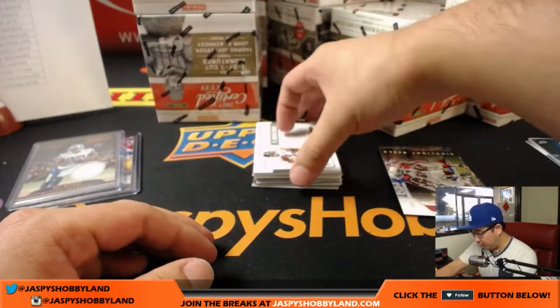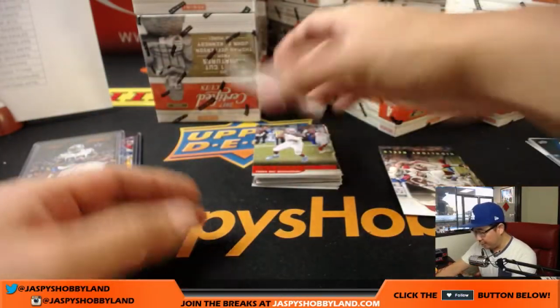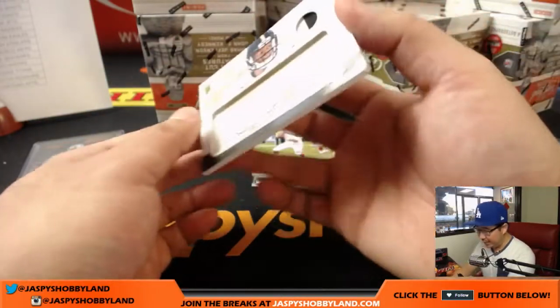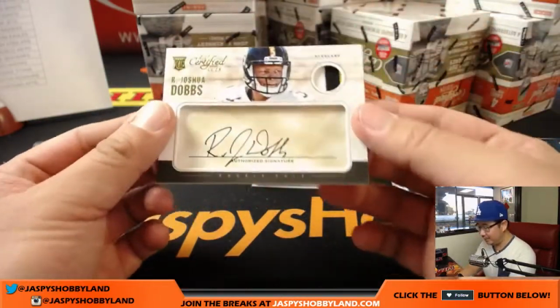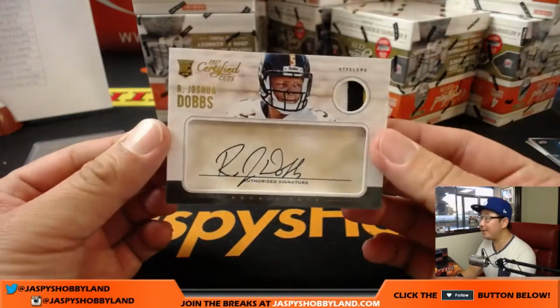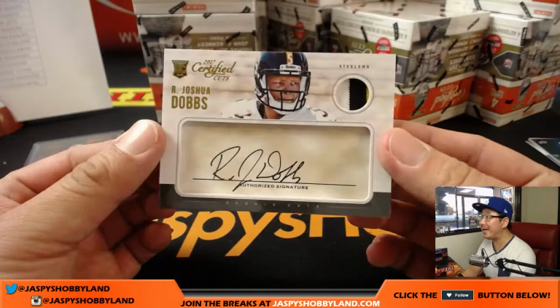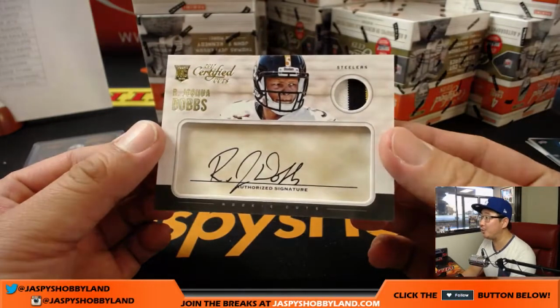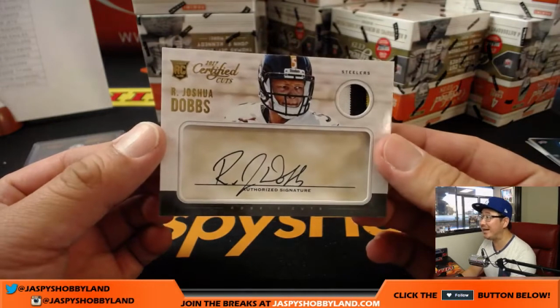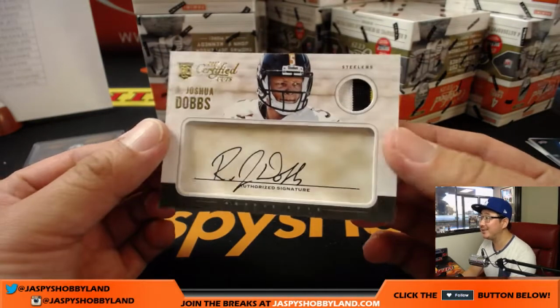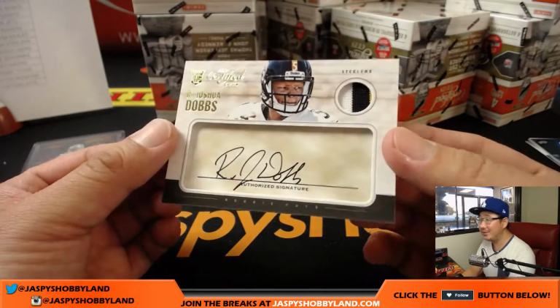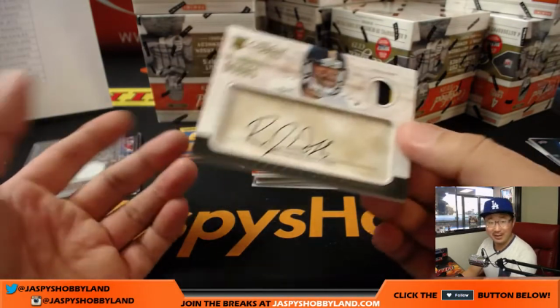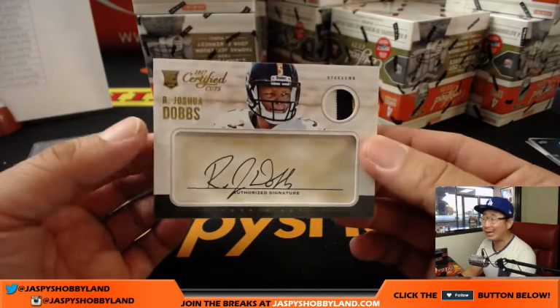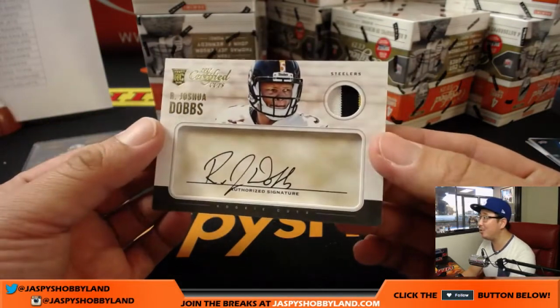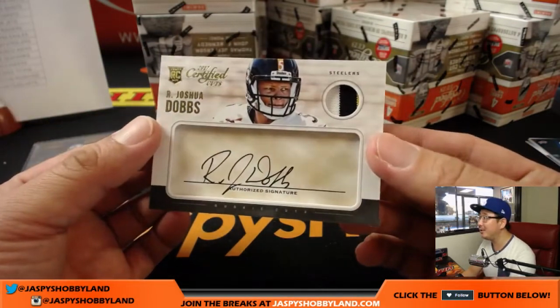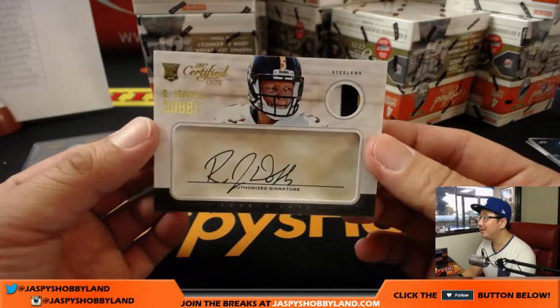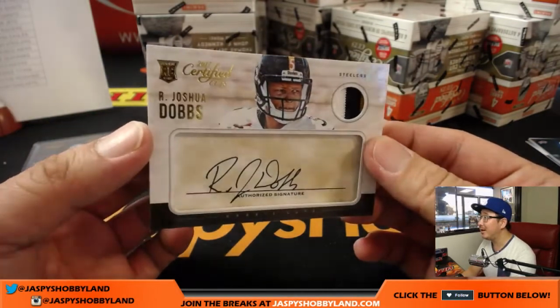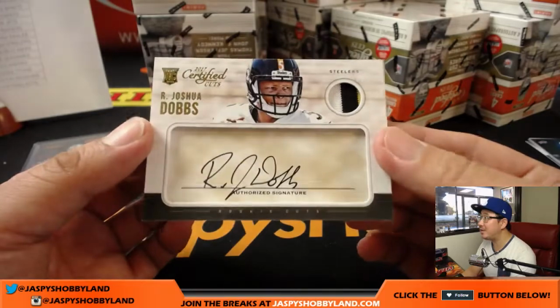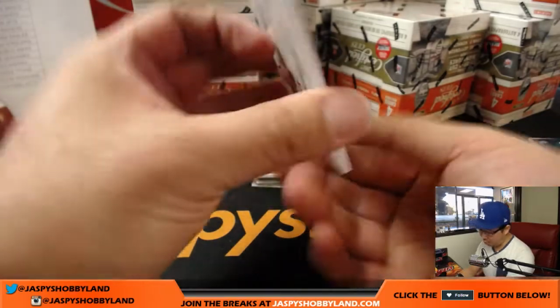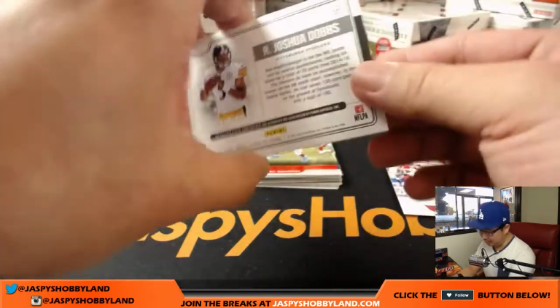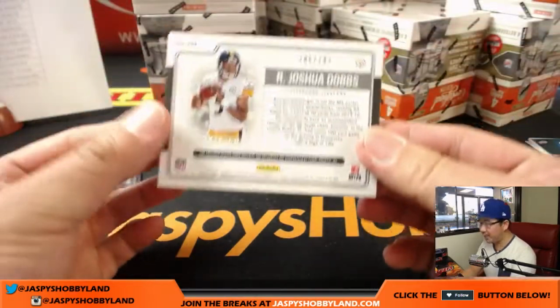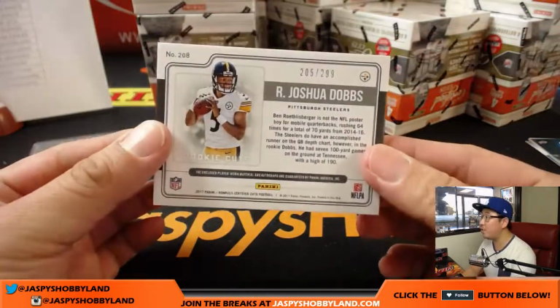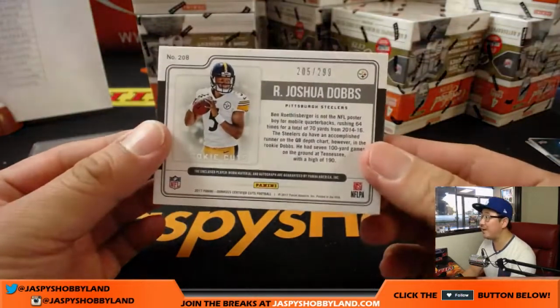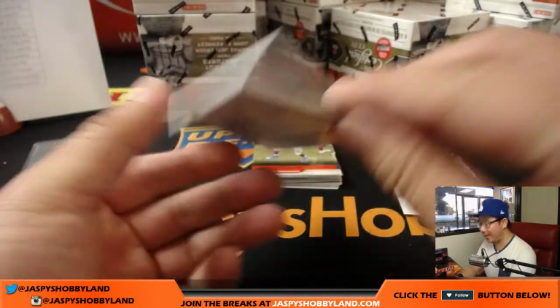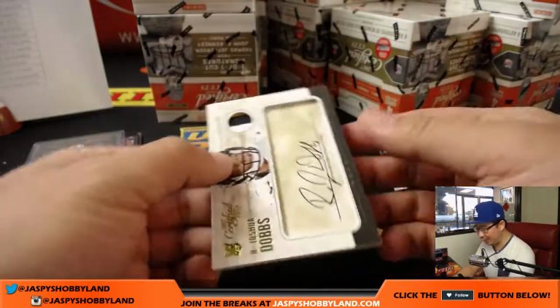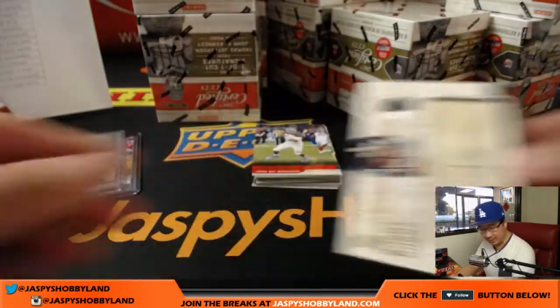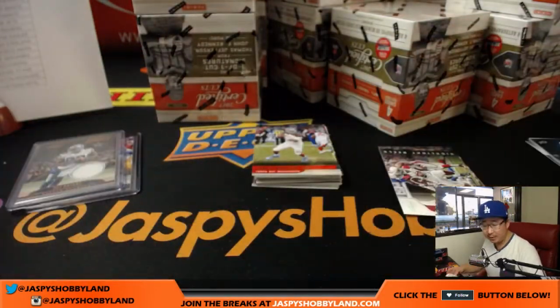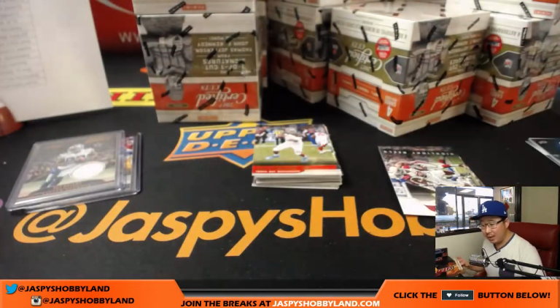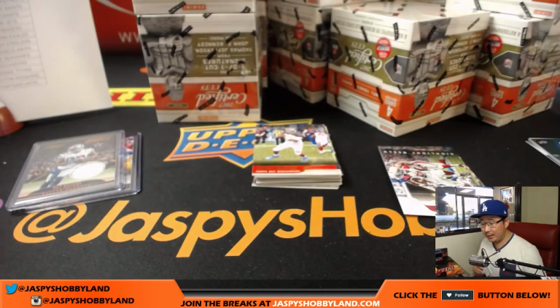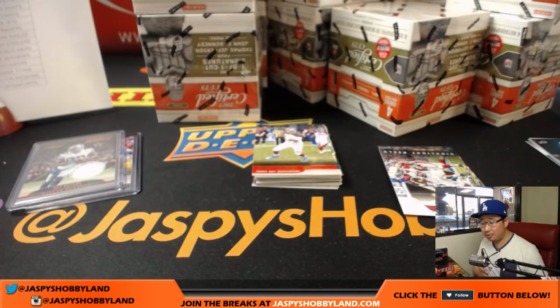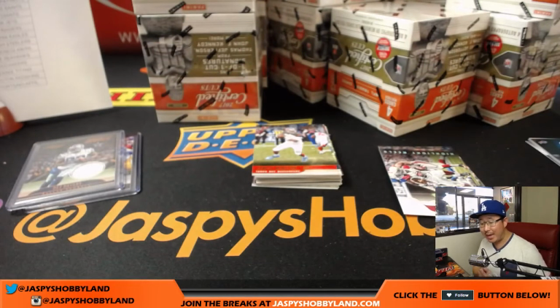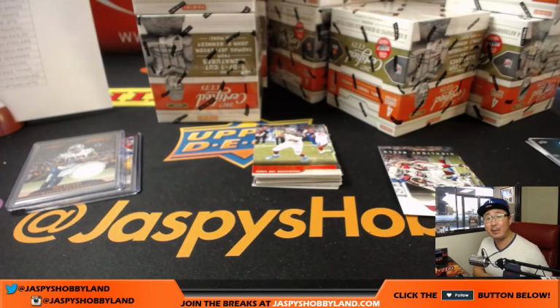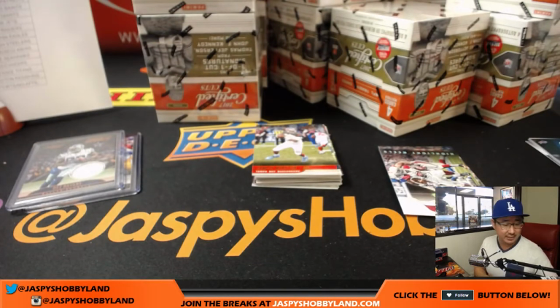205 out of 299 — I like this look. Rookie Cuts — just kind of mimics that cut auto look, with a nice patch in that corner too. 205 out of 299, Rookie Cuts autograph, heading out to Adam Kupperman and the Steelers.